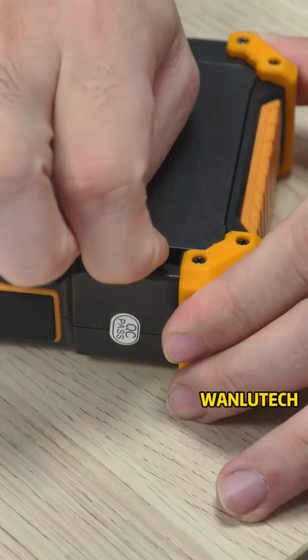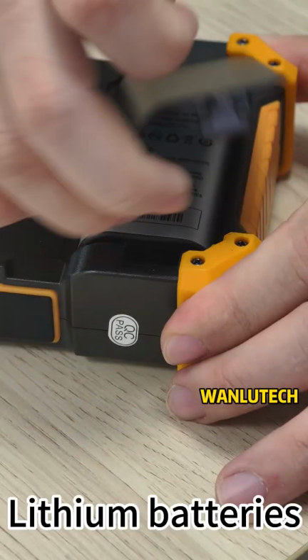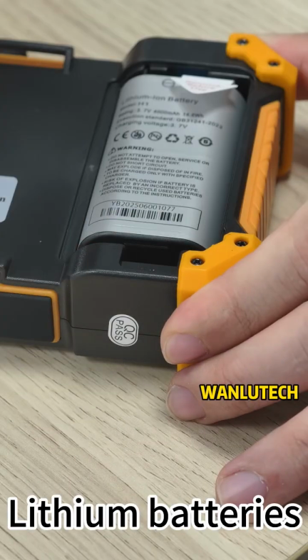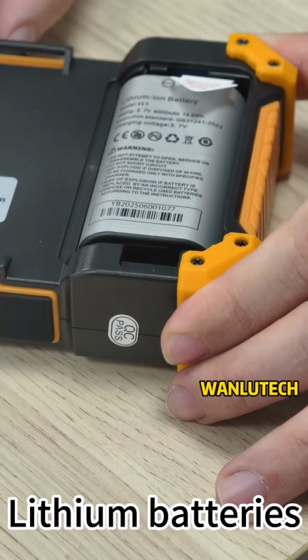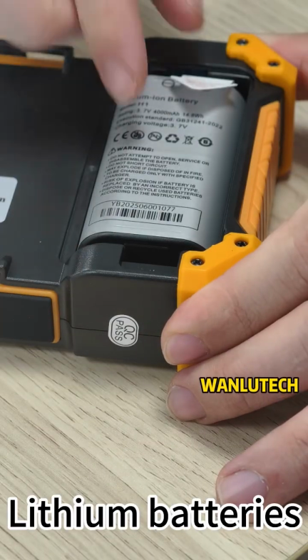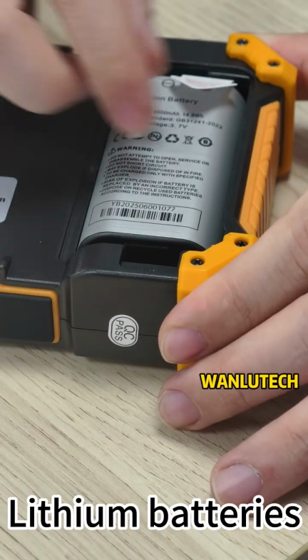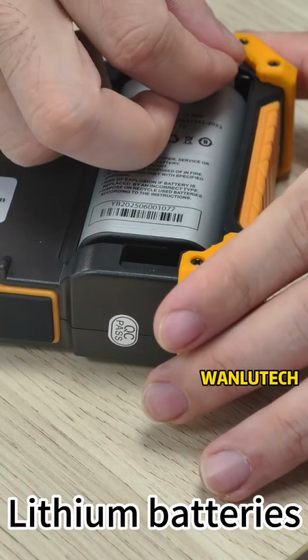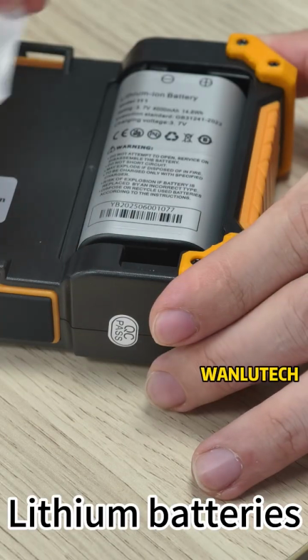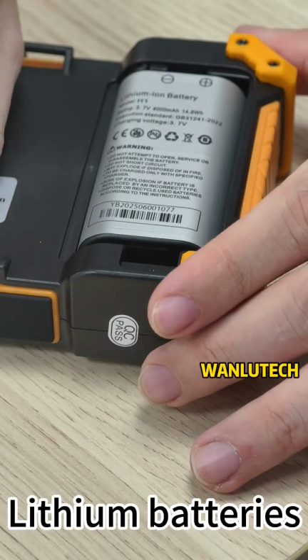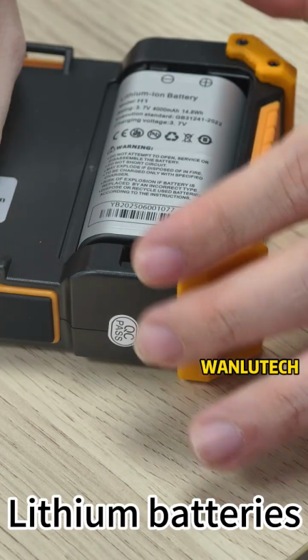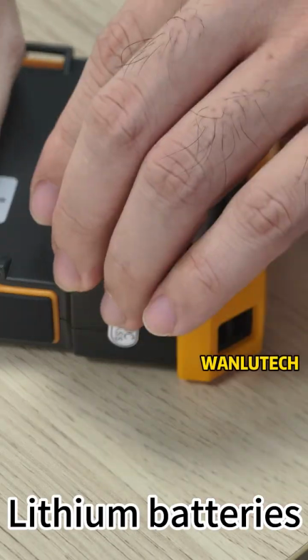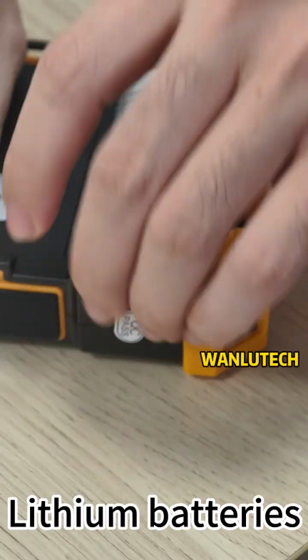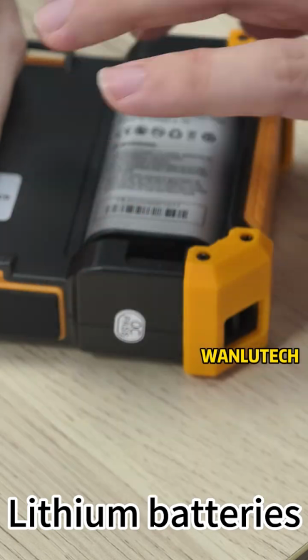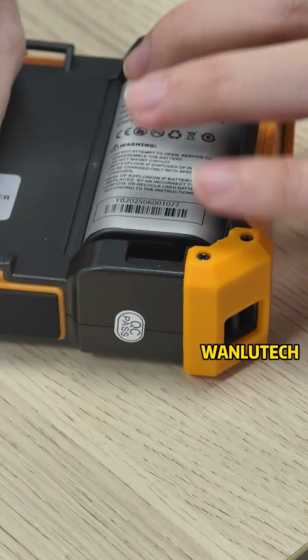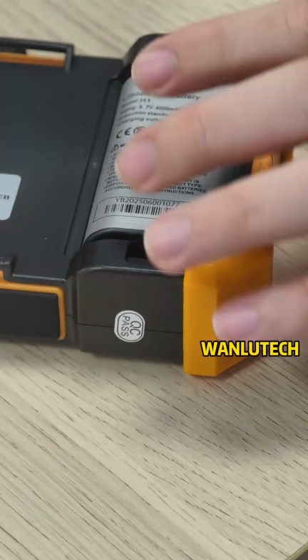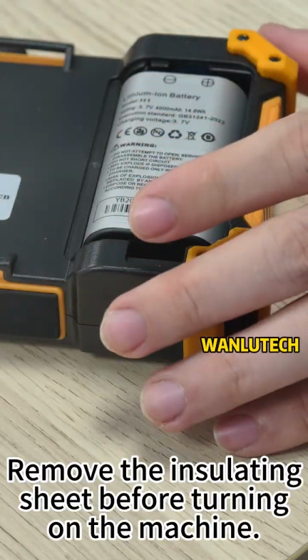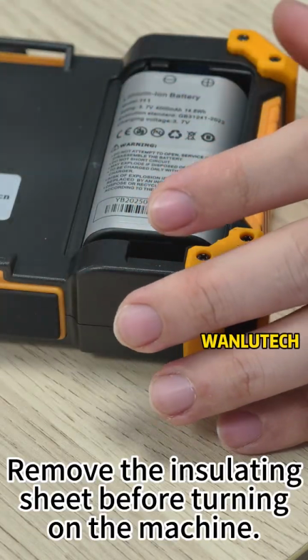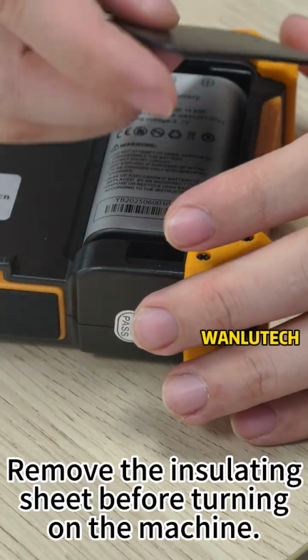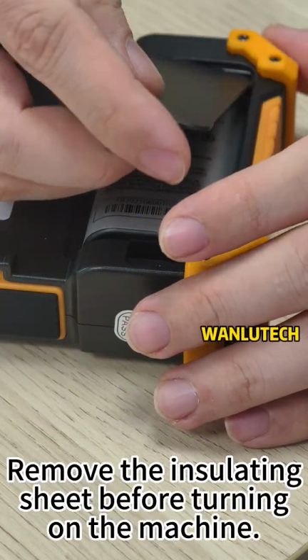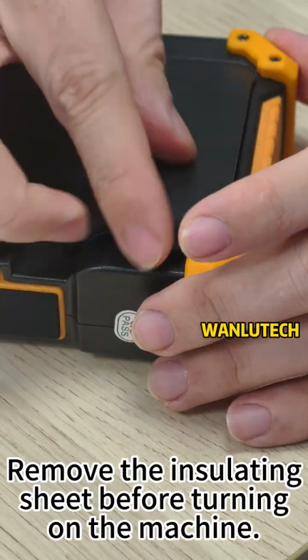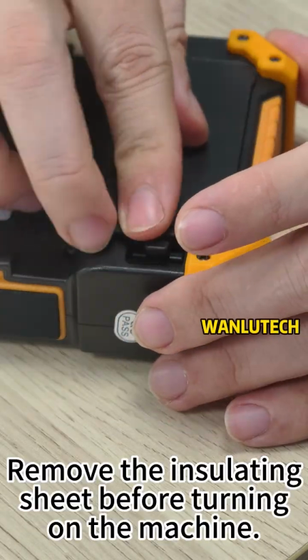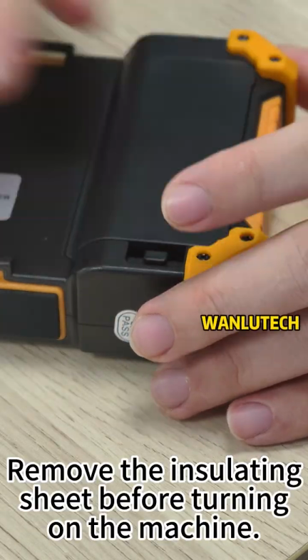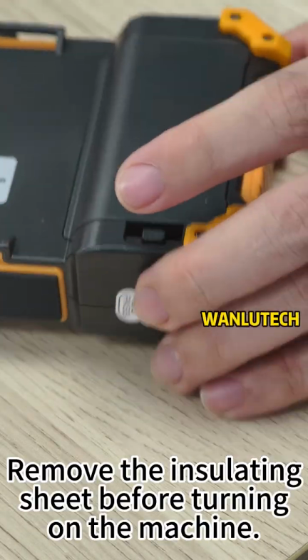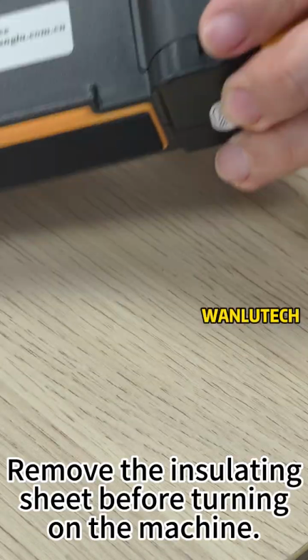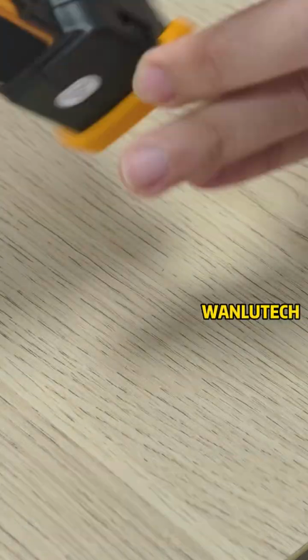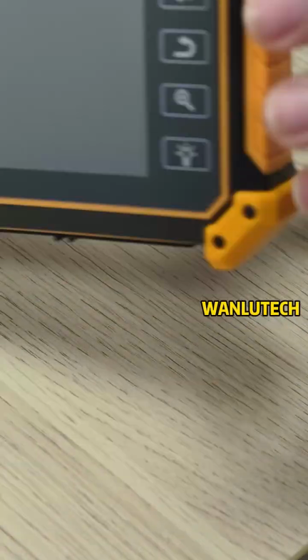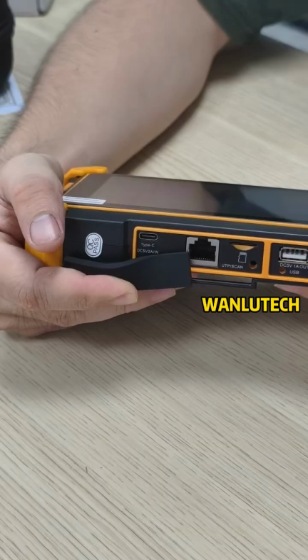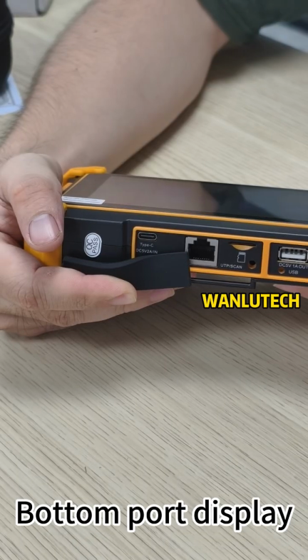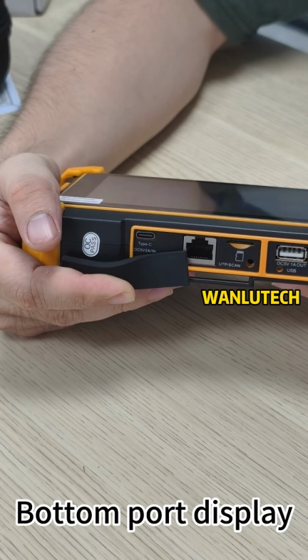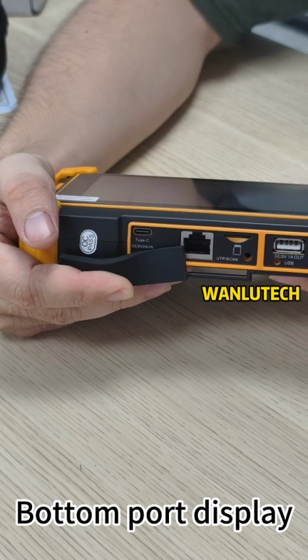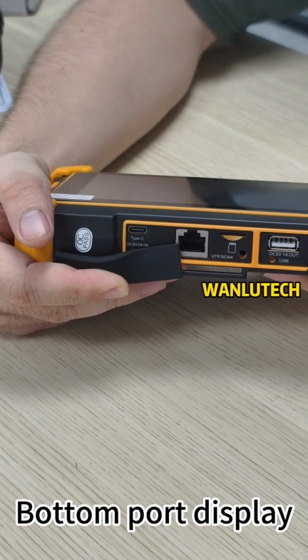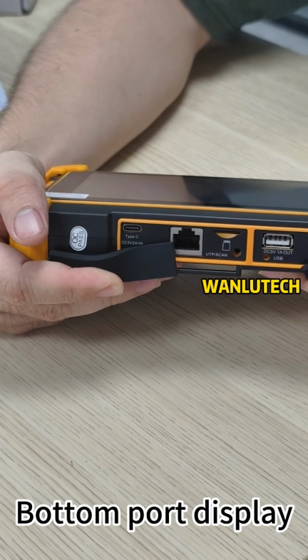The device uses lithium batteries. Remove the insulating sheet before turning on the machine. The bottom port display is visible.